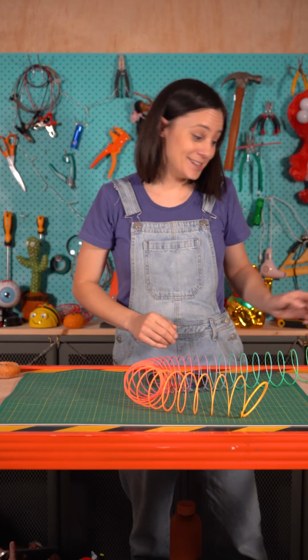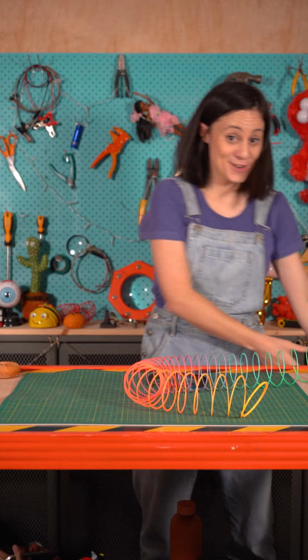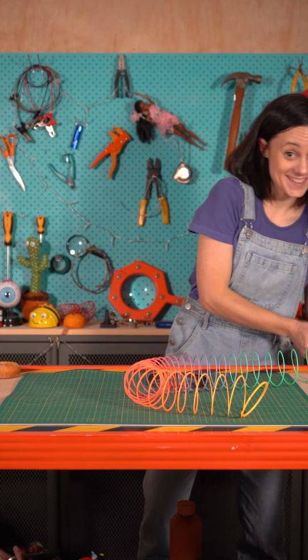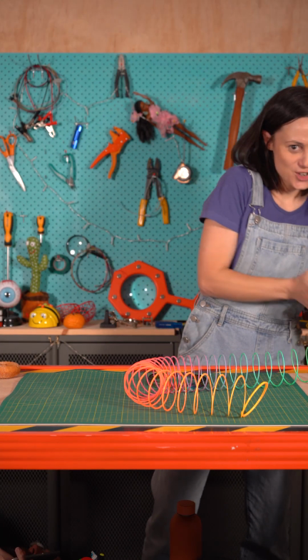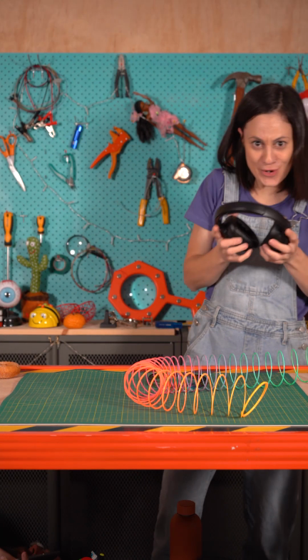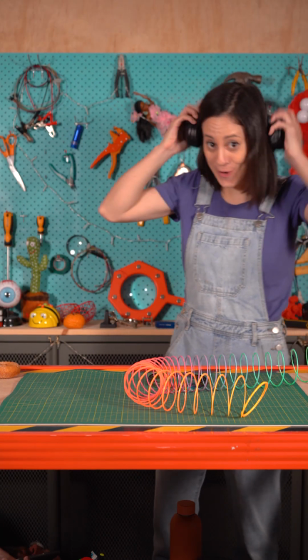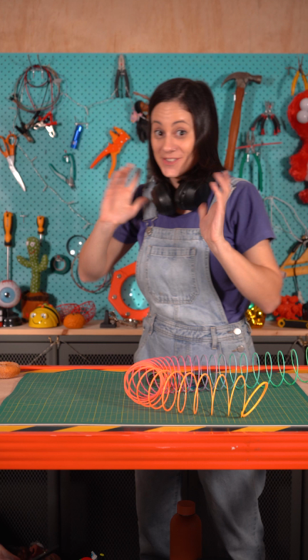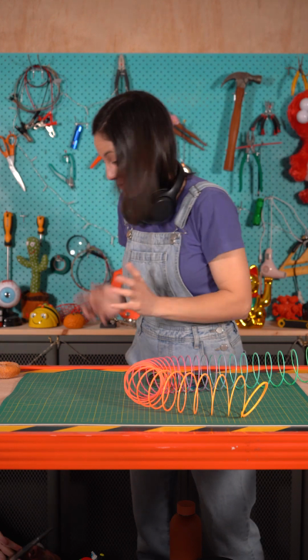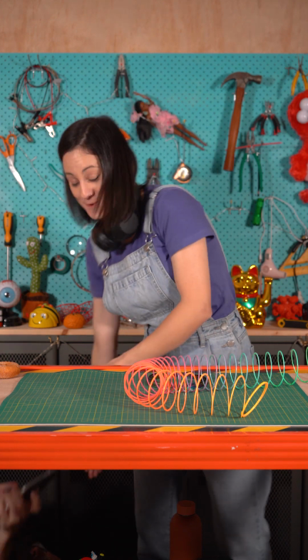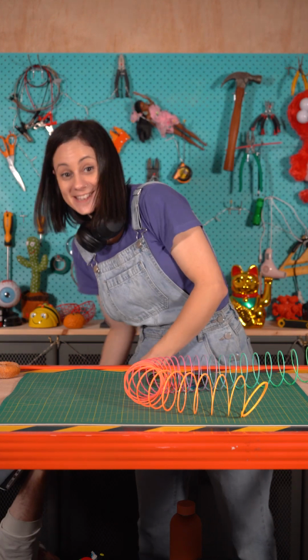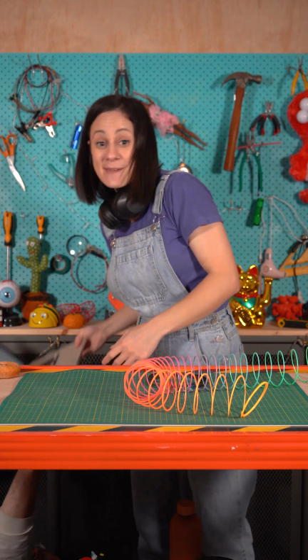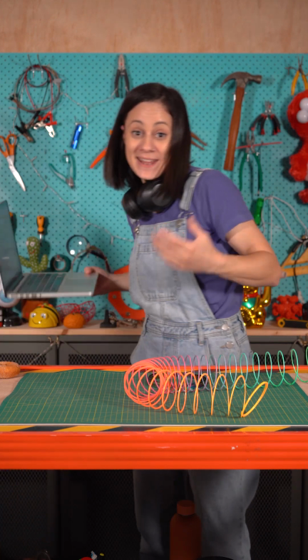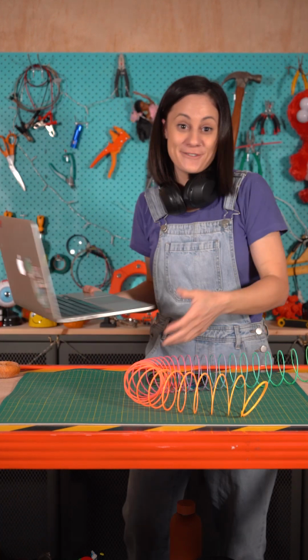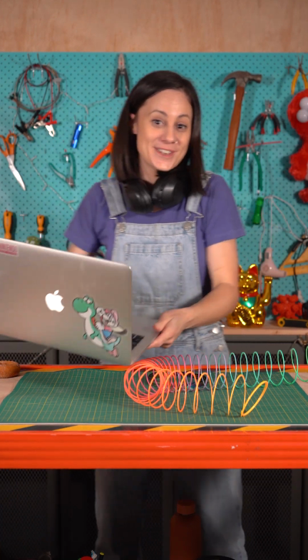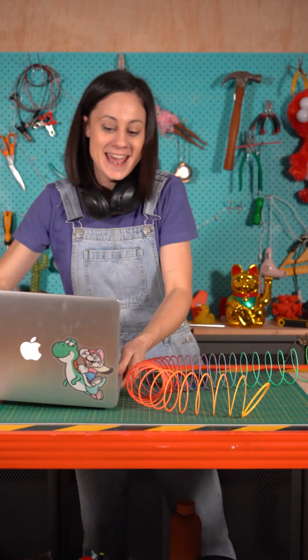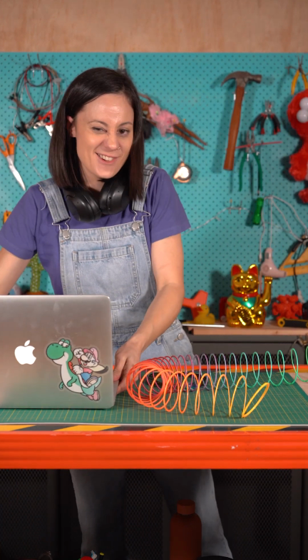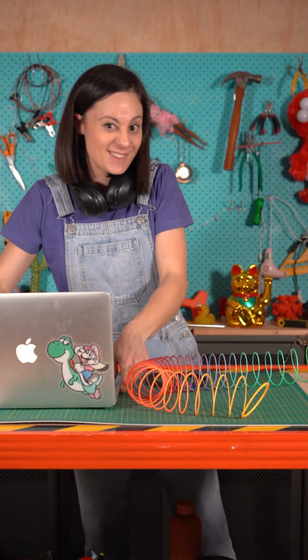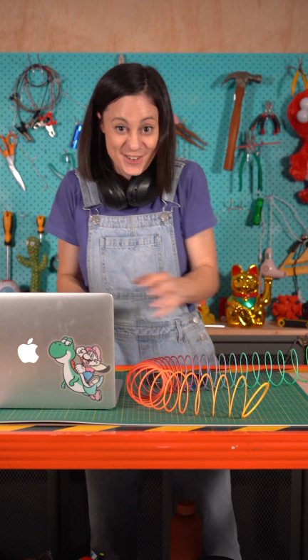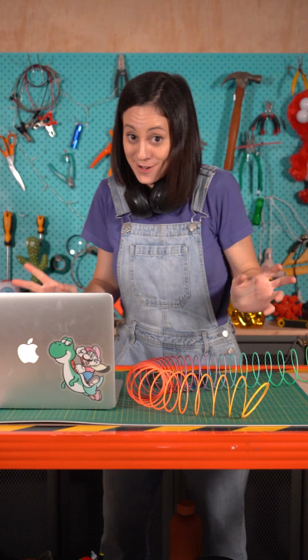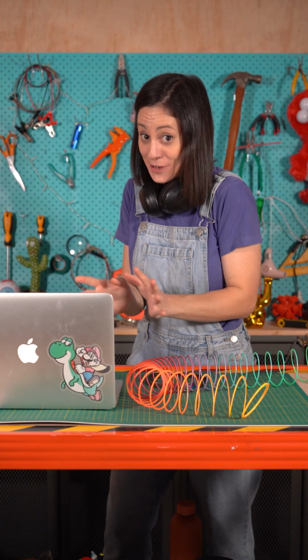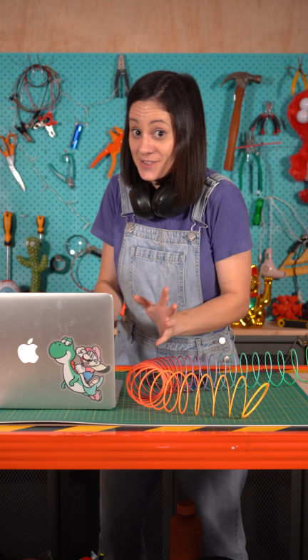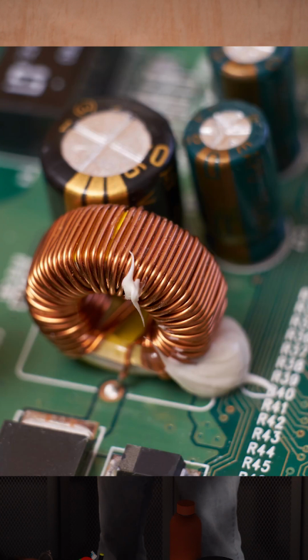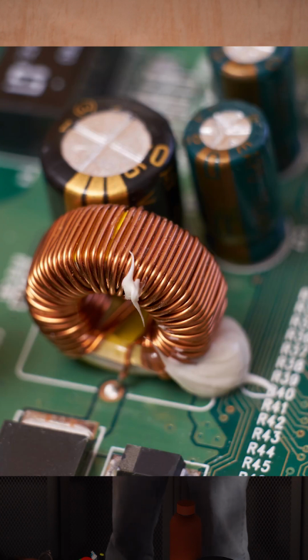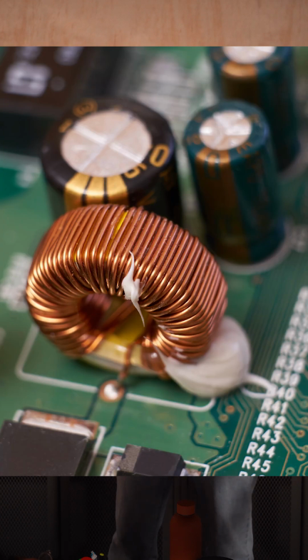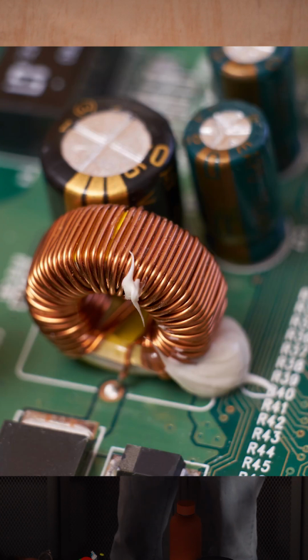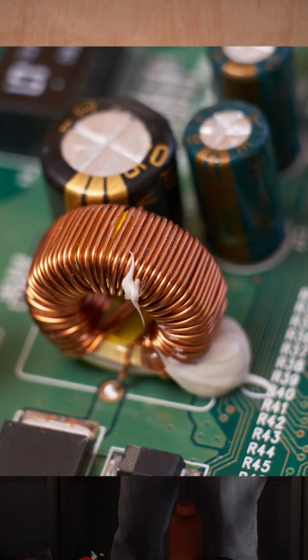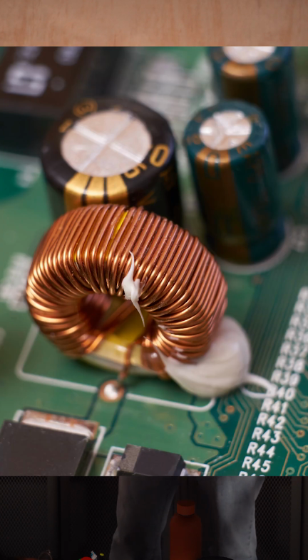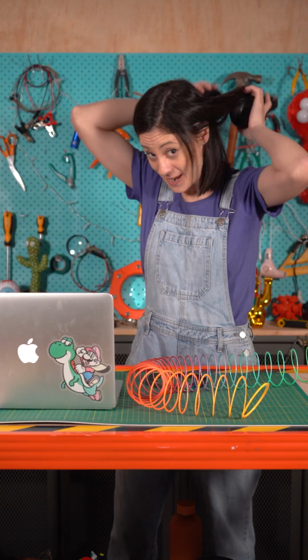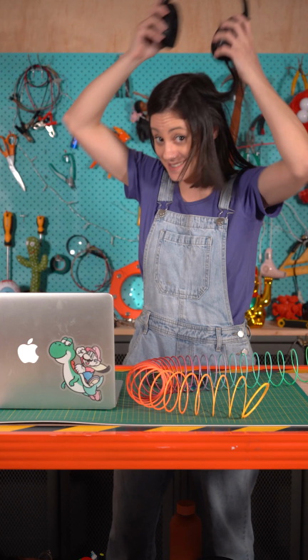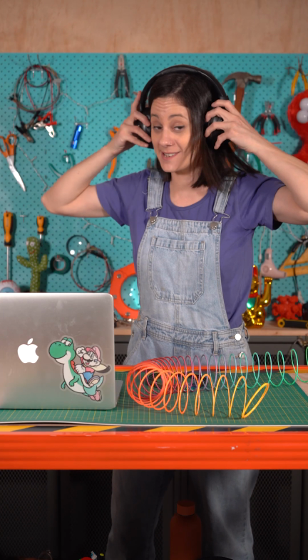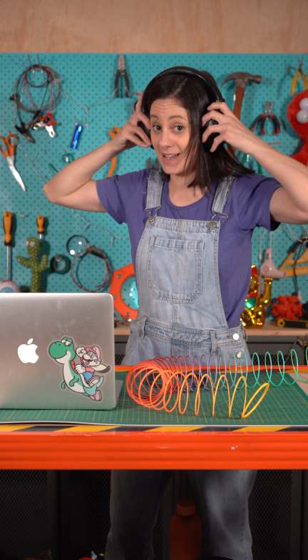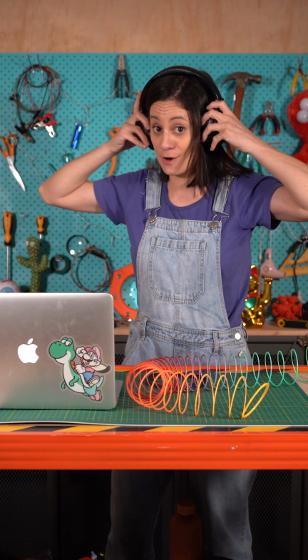In electronics, toroidal coils are super important because they keep magnetic fields contained so that your electronics don't interfere with other stuff. It's what means that your speakers don't sound like [interference].